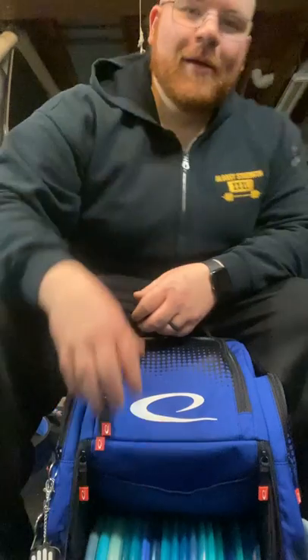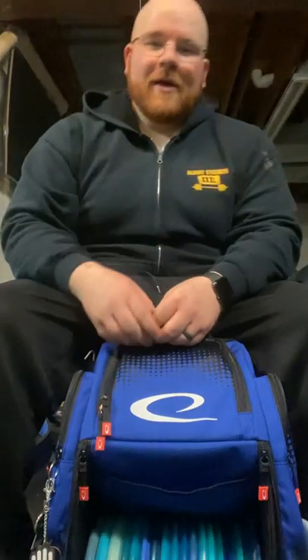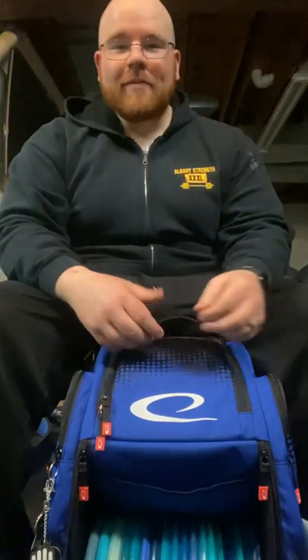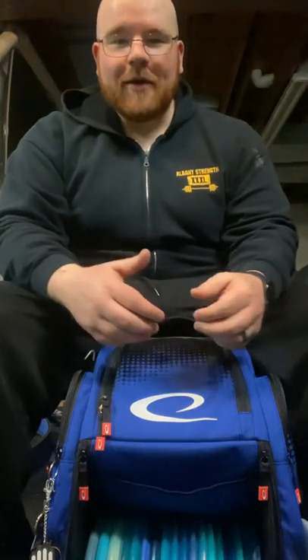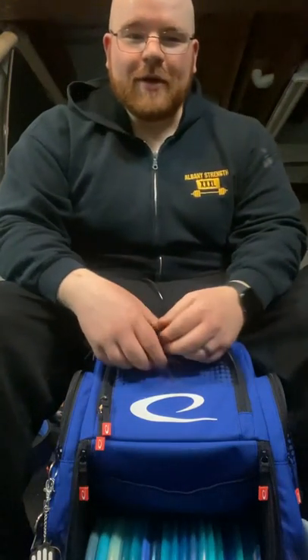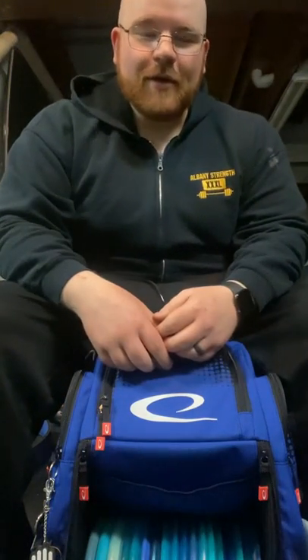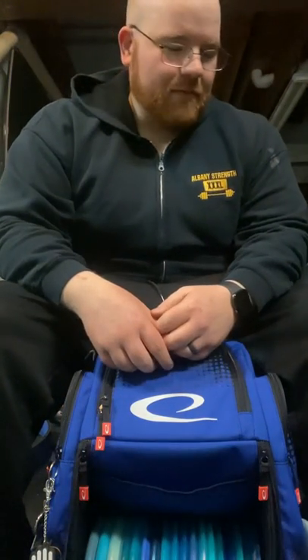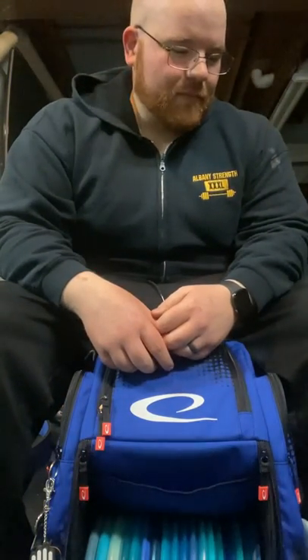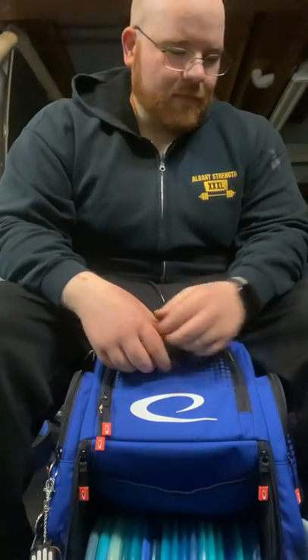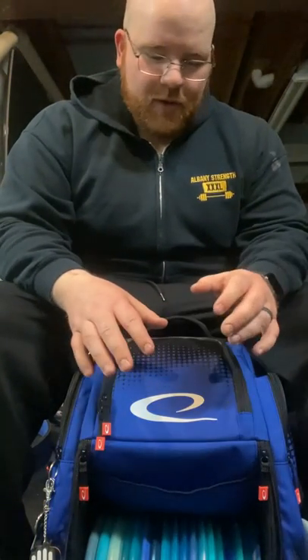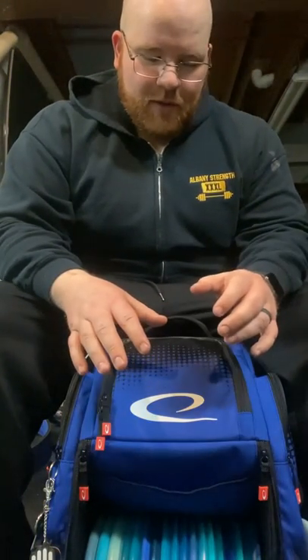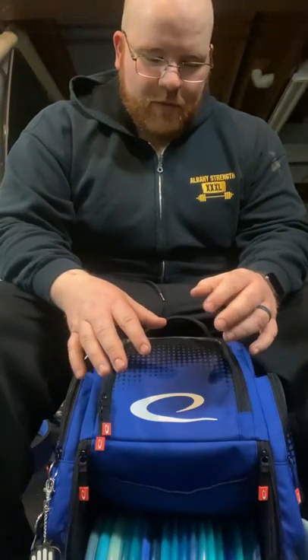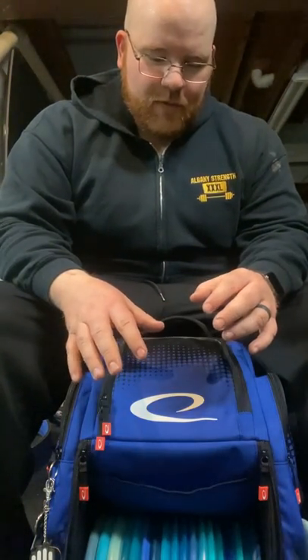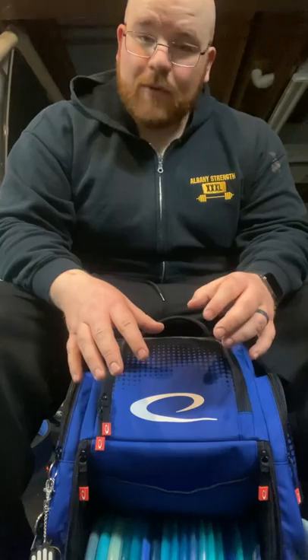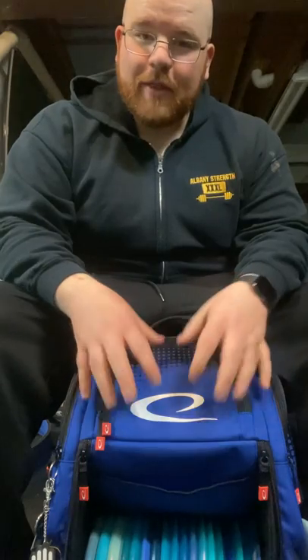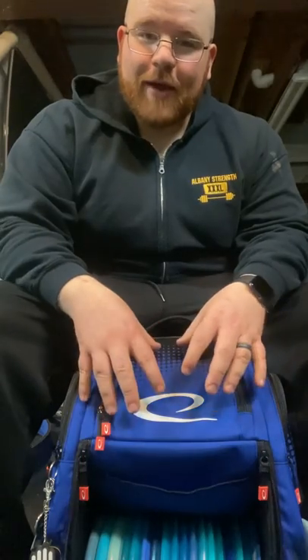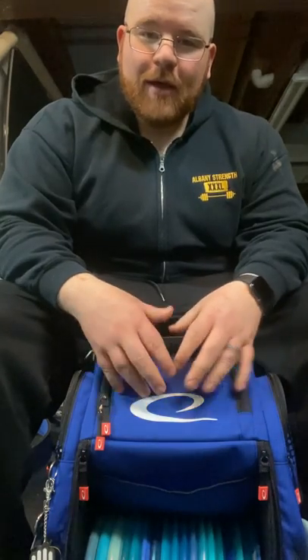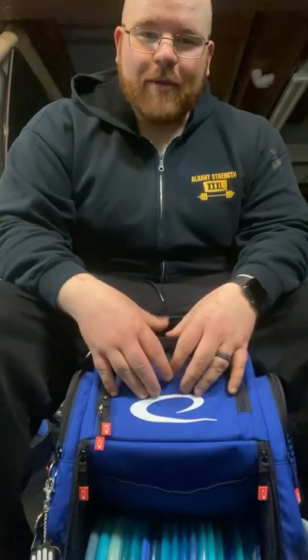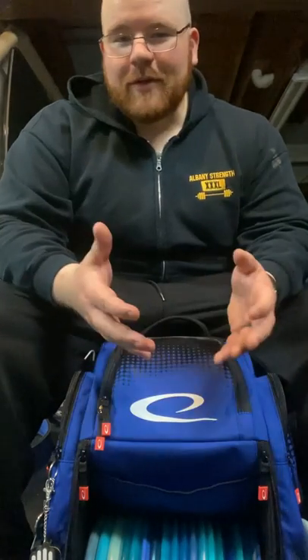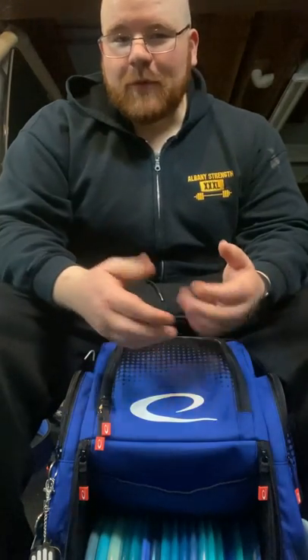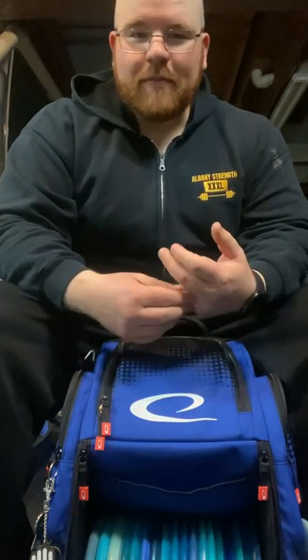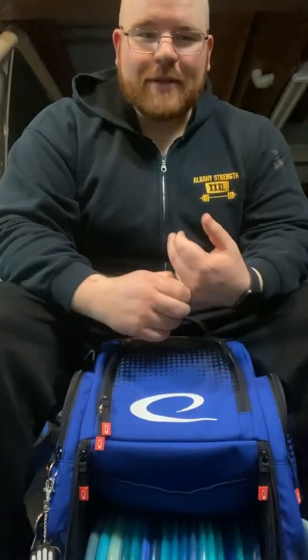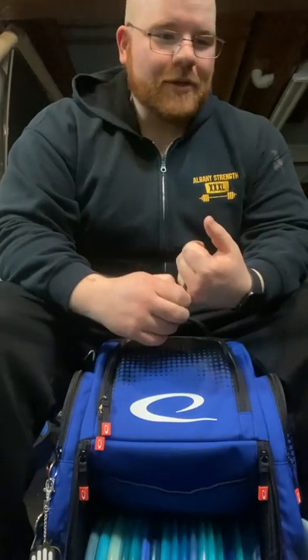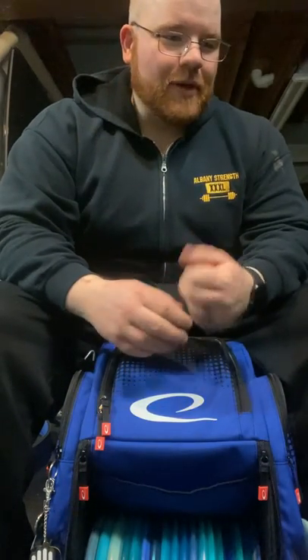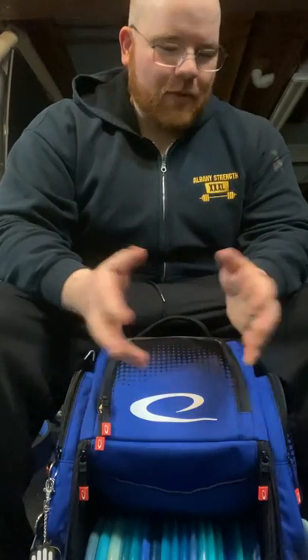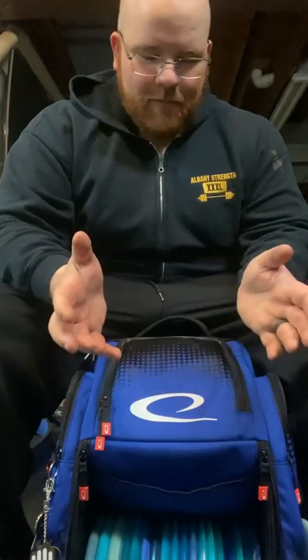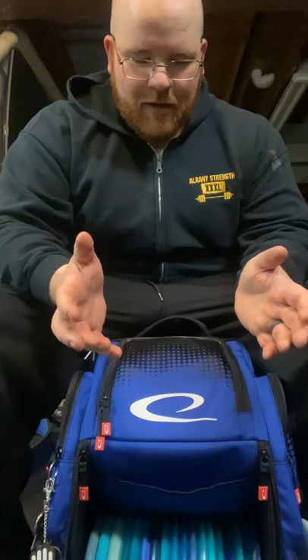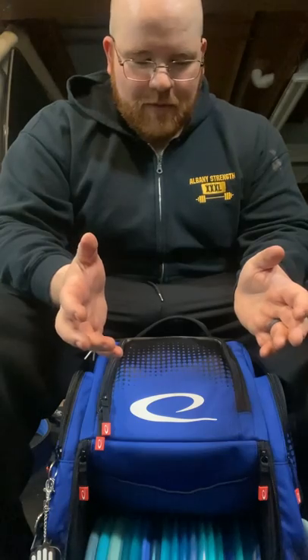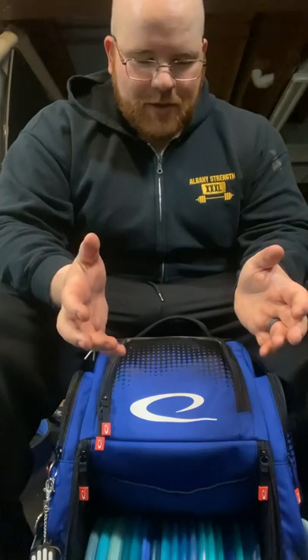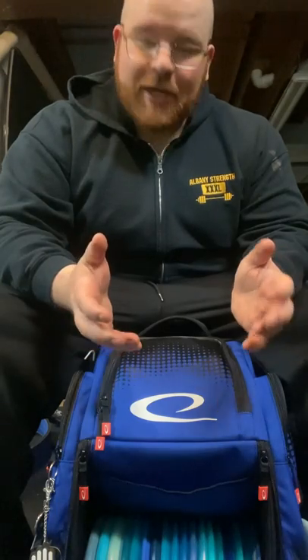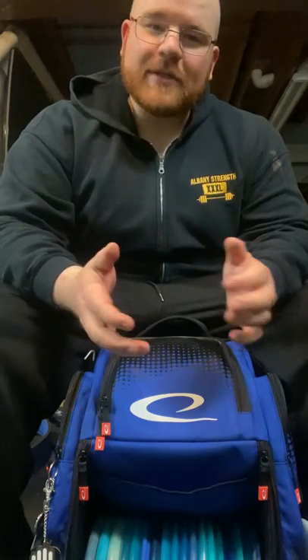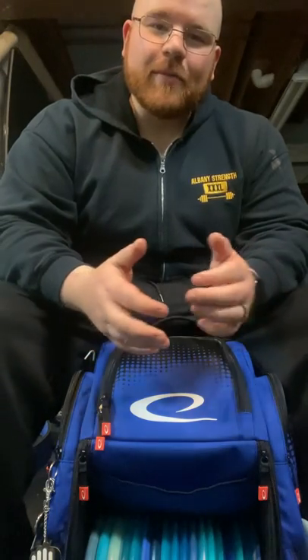Hey everyone, Matt McElroy here. Going to bring you the 2022 in the bag. I've never done one of these before, but basically I just wanted to put out what I'm taking into this year. Kind of change things up a little bit.